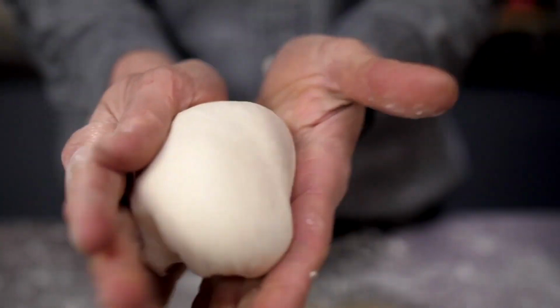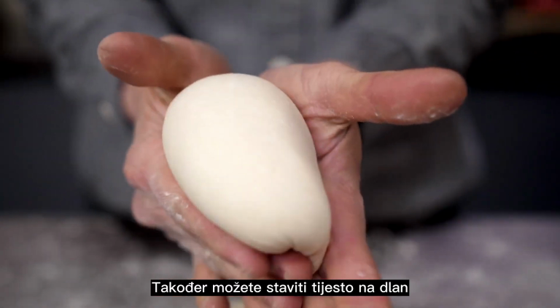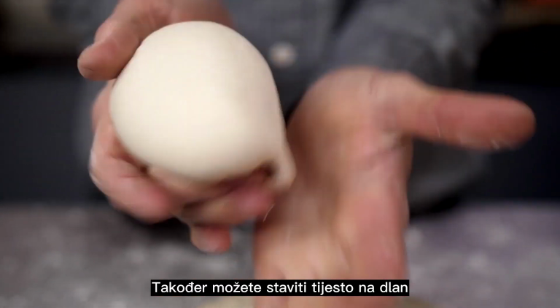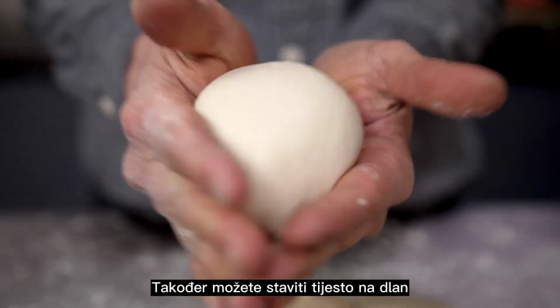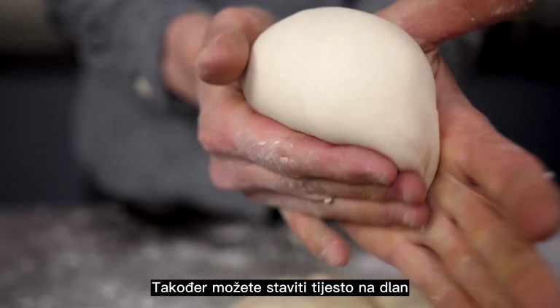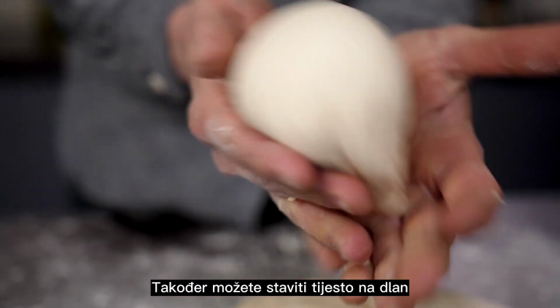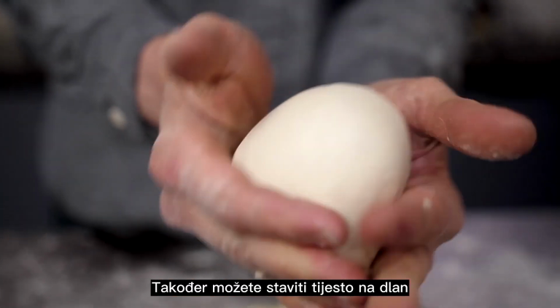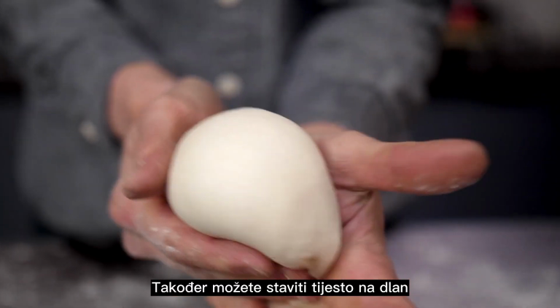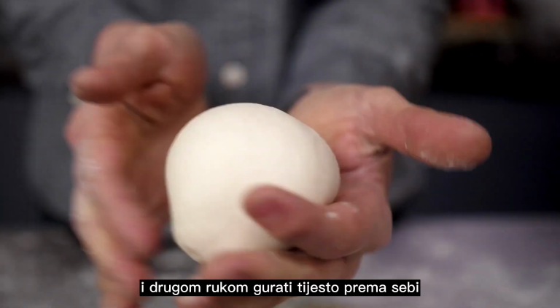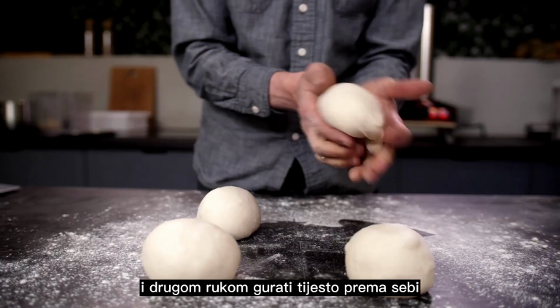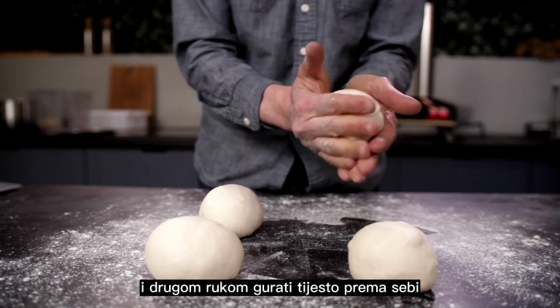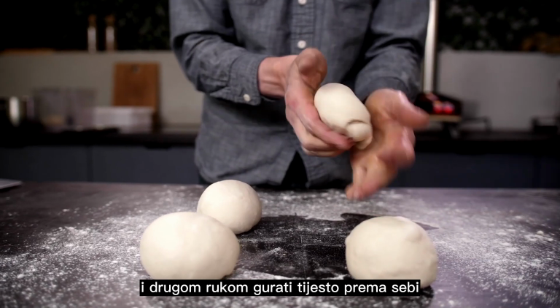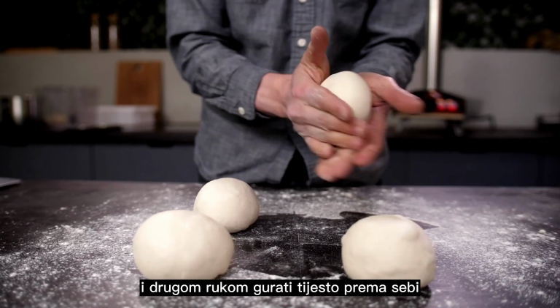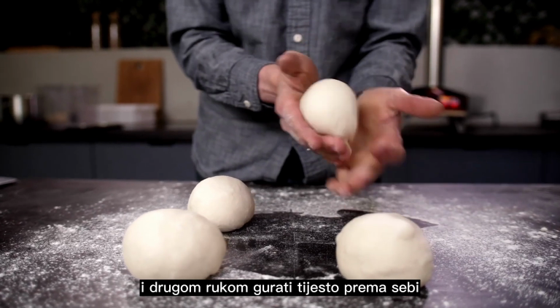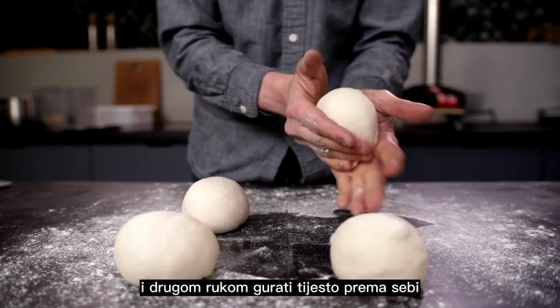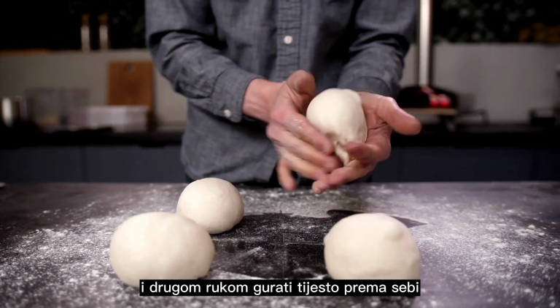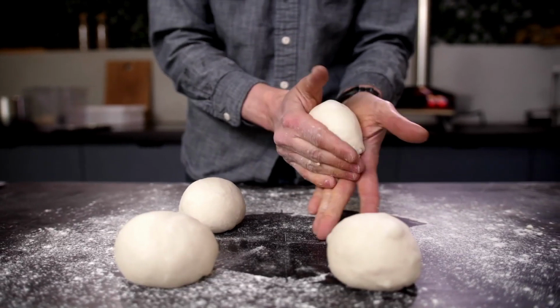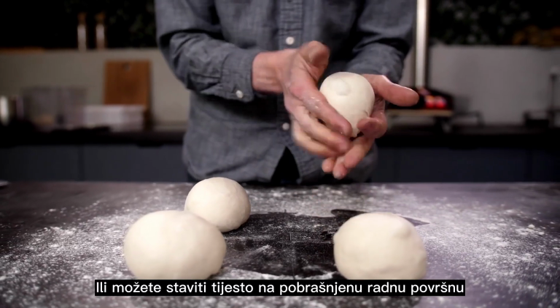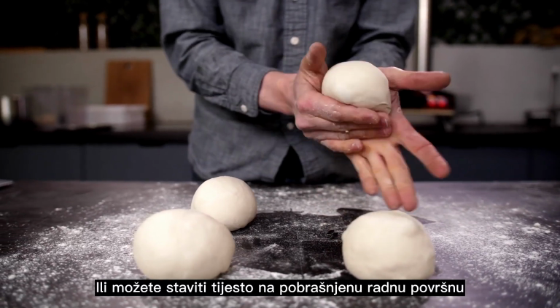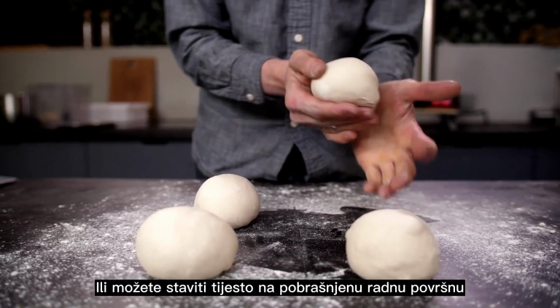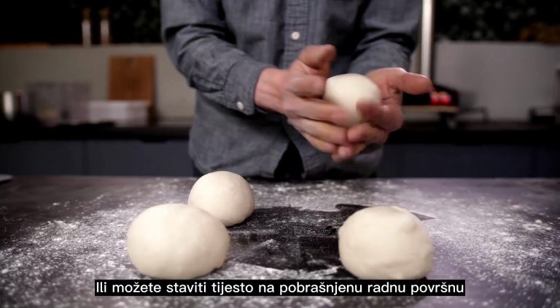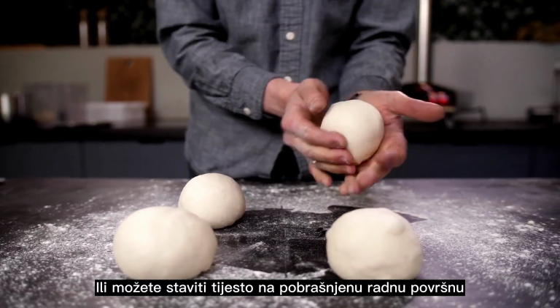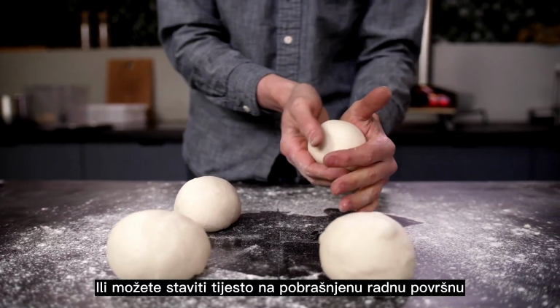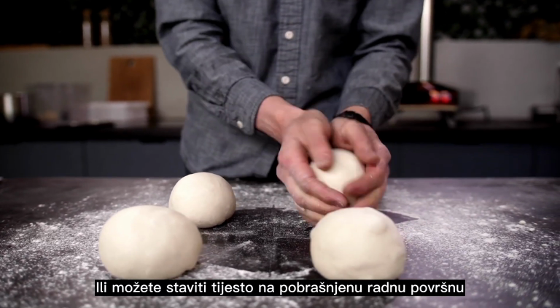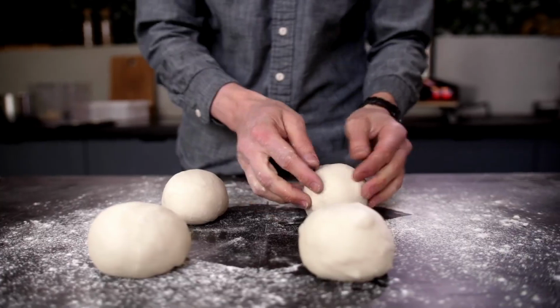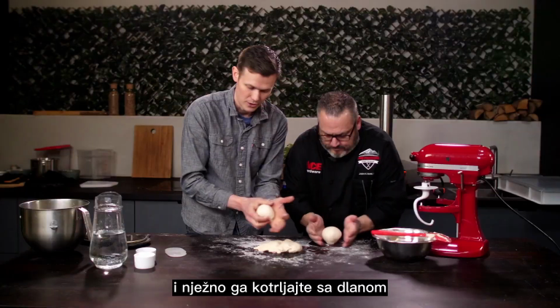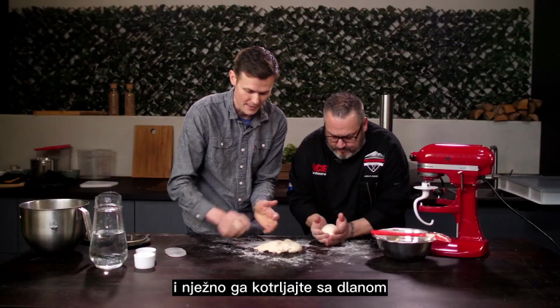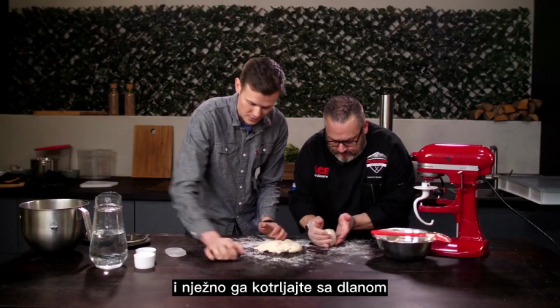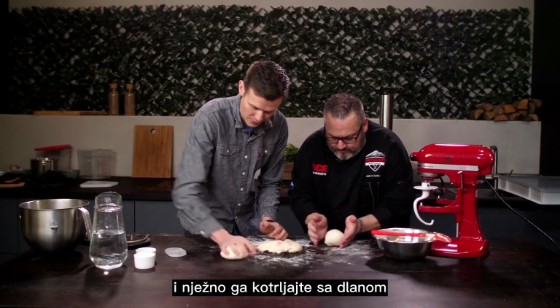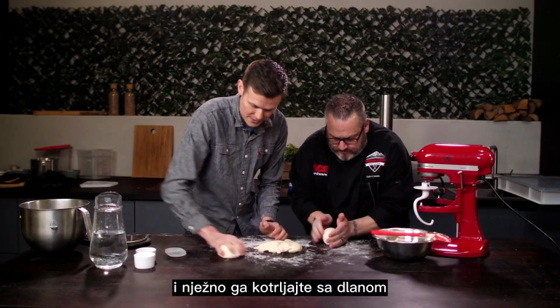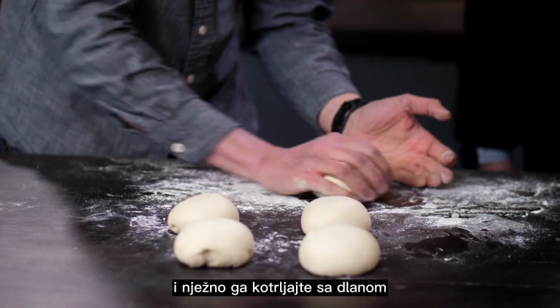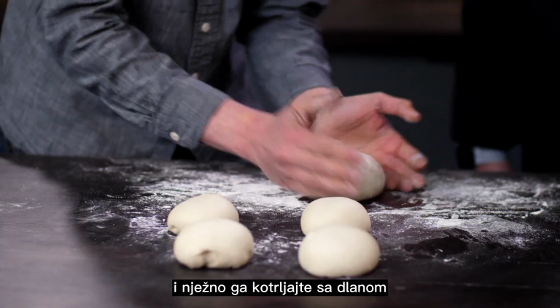You can also place the dough ball in the palm of your hand and use your other hand to push the ball towards your body. Or place the piece of dough on your floured work surface and gently roll it around in the palm of your hand.